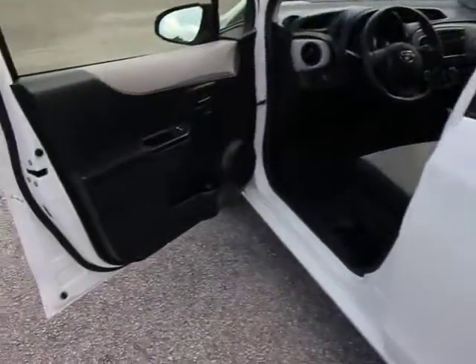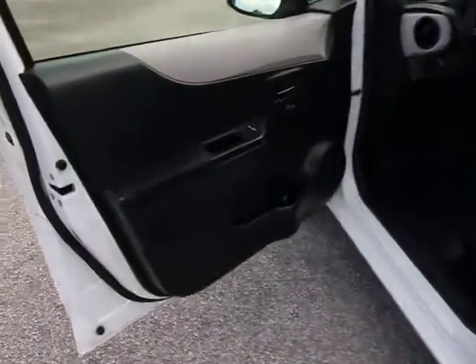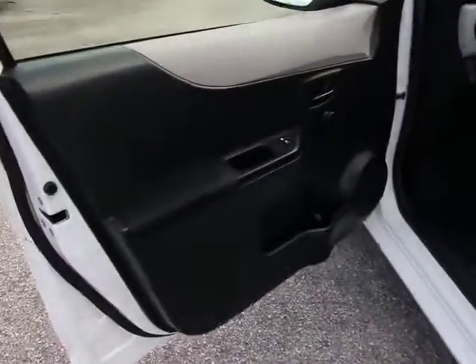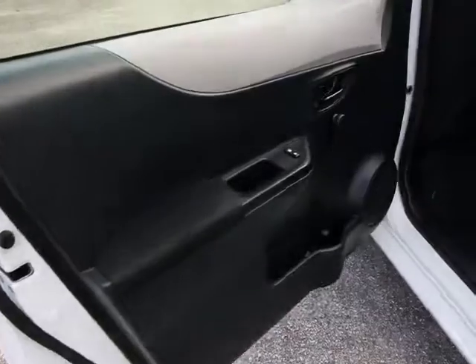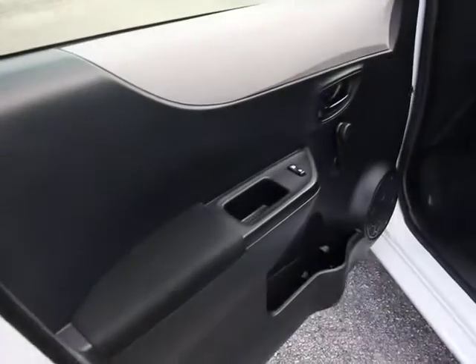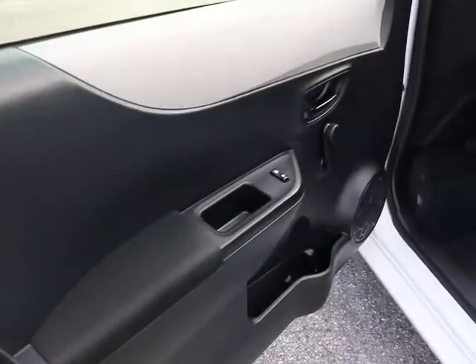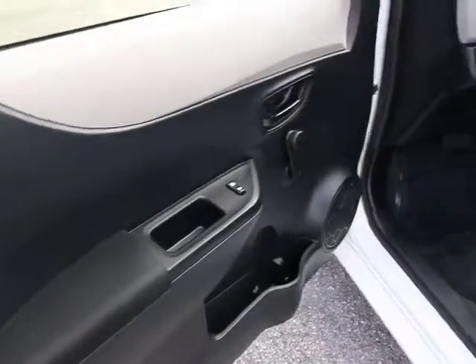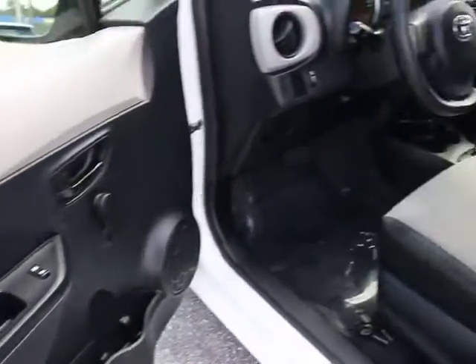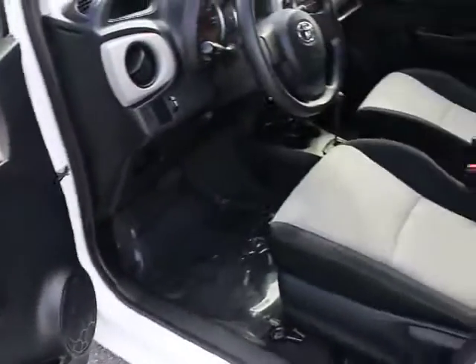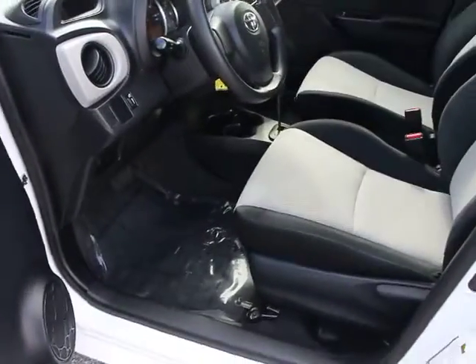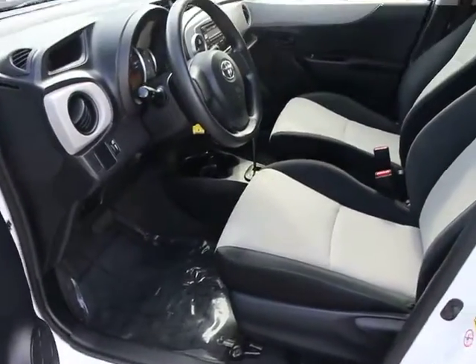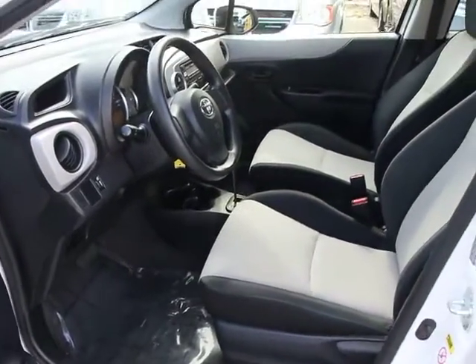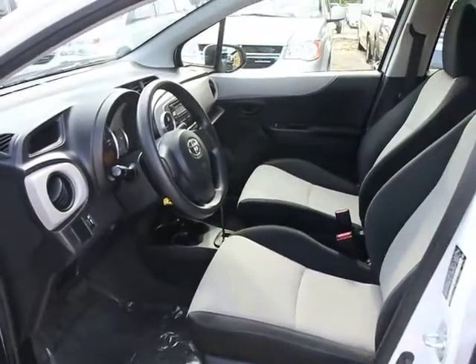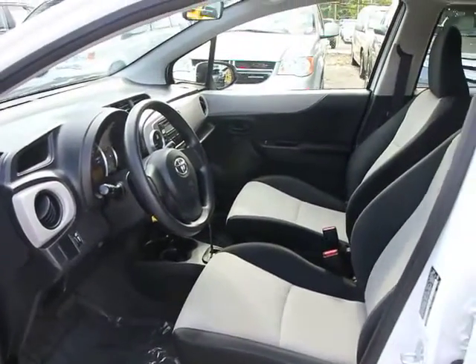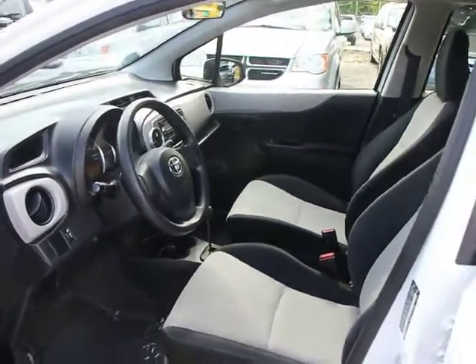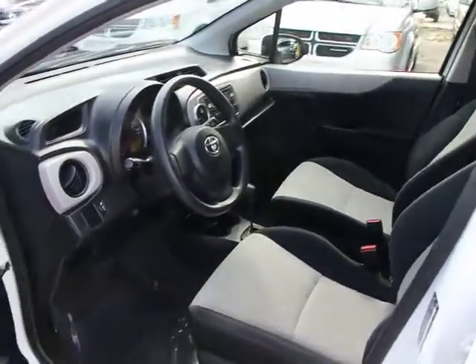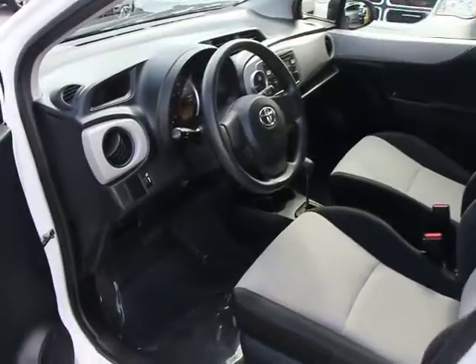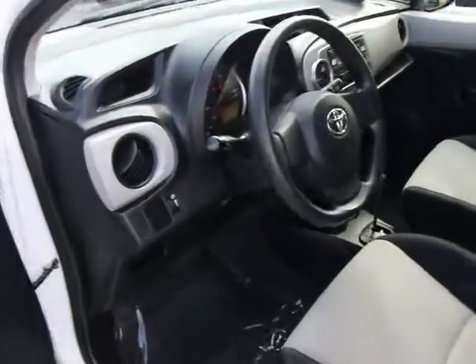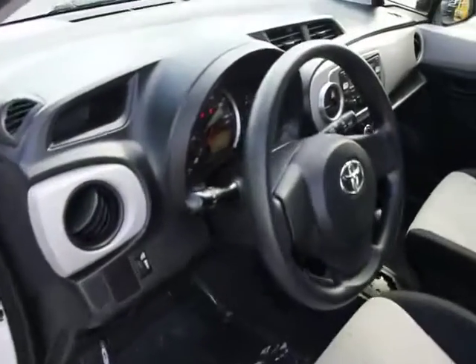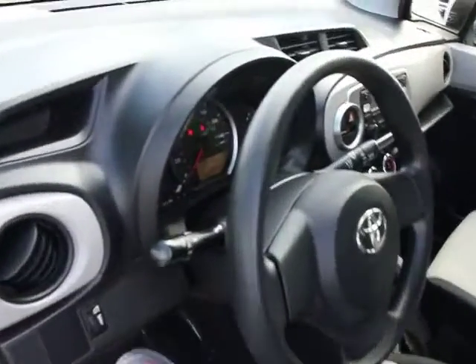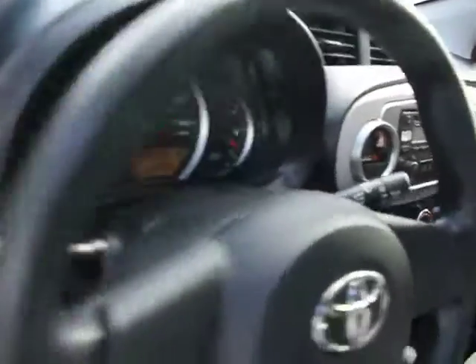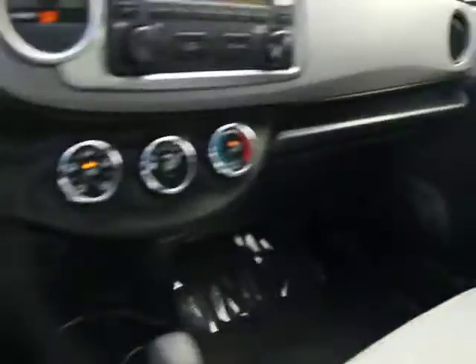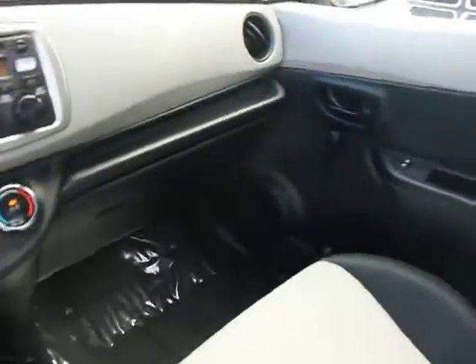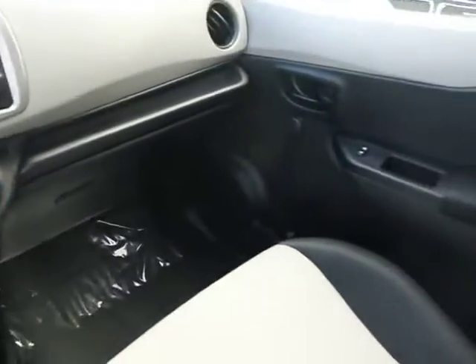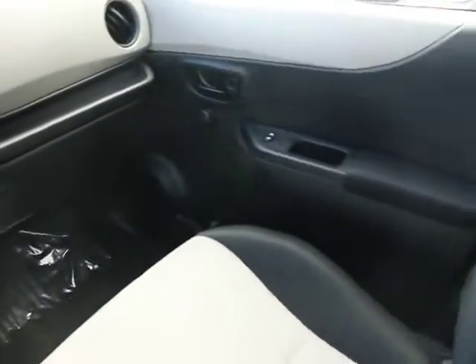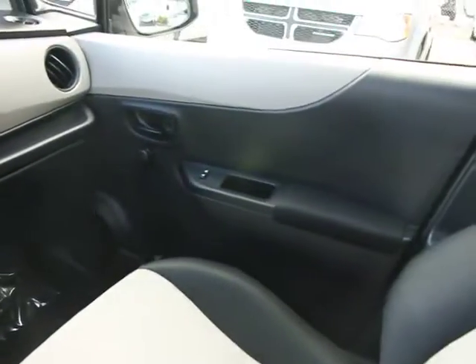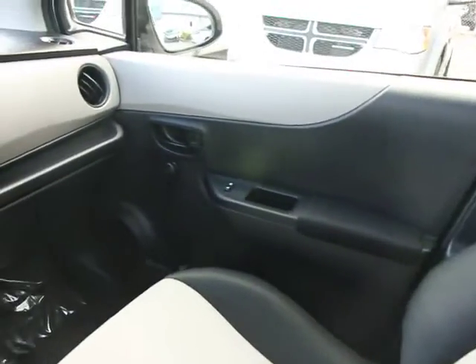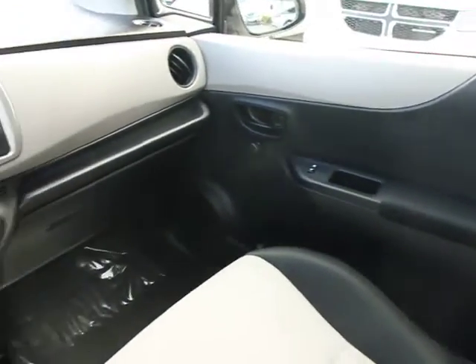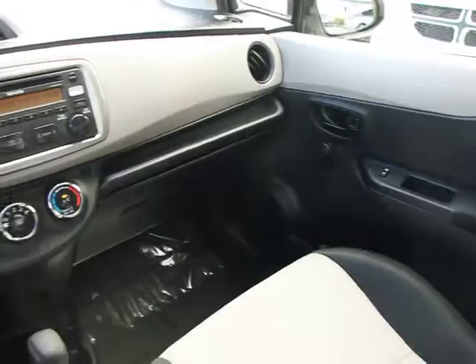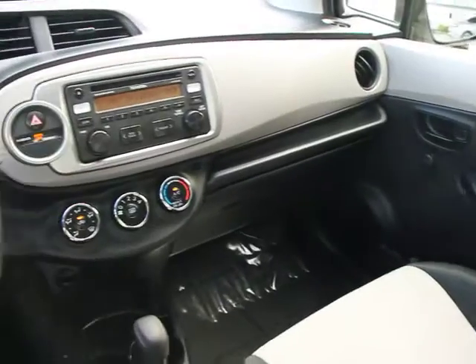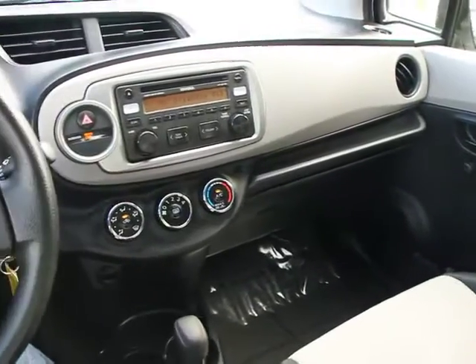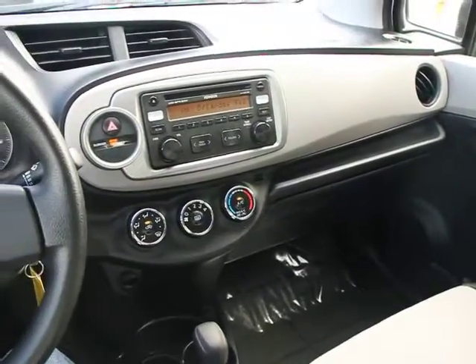Stability control, traction control, four-wheel ABS, FWD, power door locks, childproof rear door locks, side airbag, cargo mat, front stabilizer bar, brake assist.